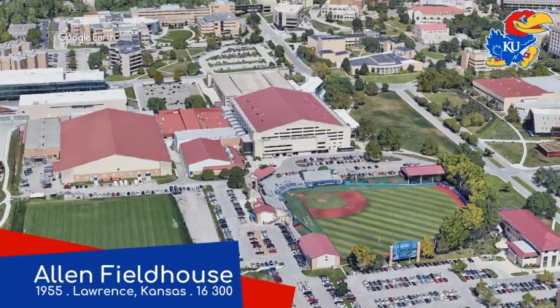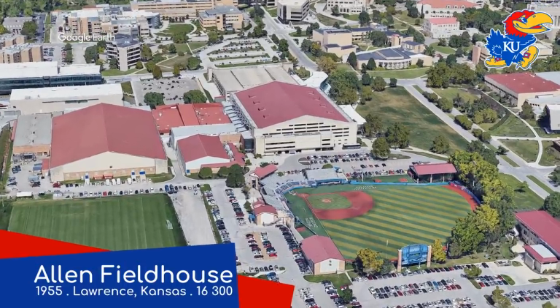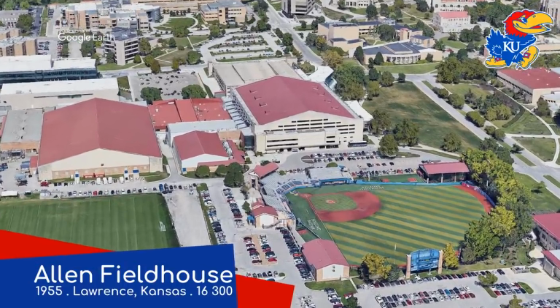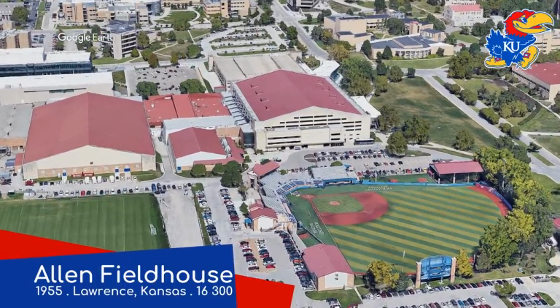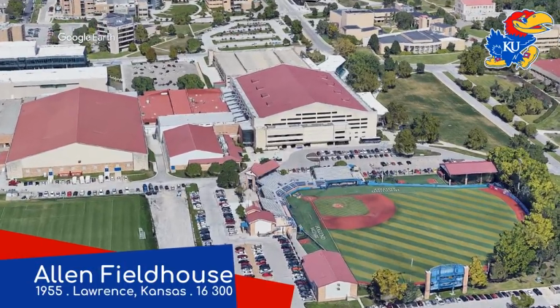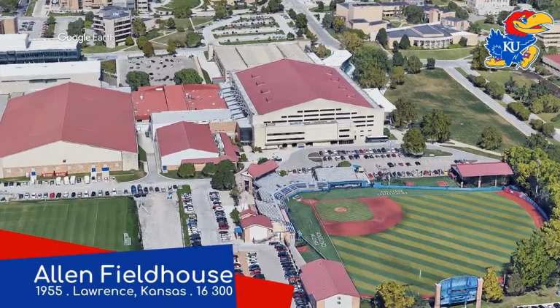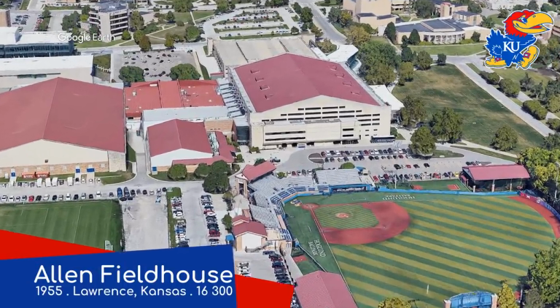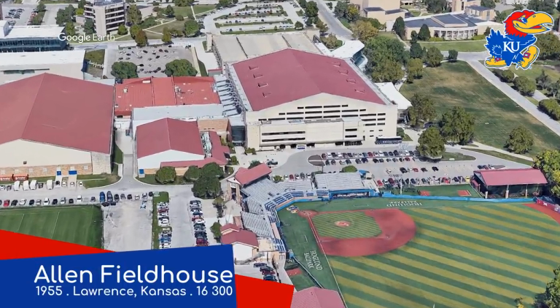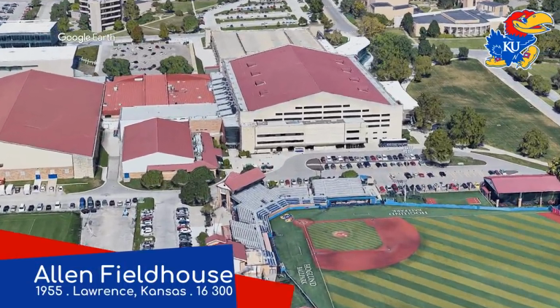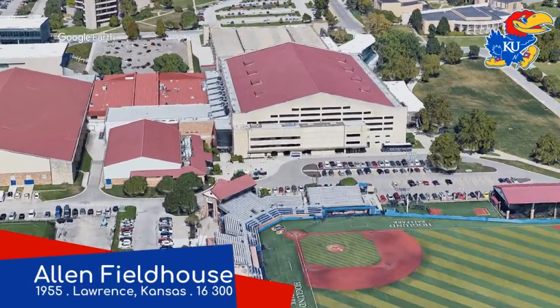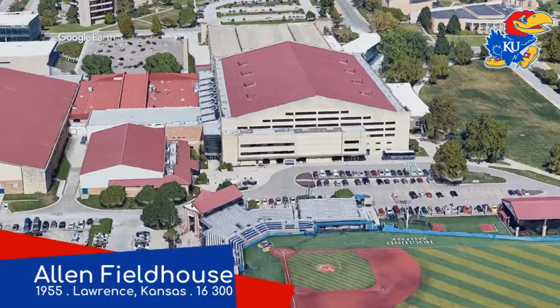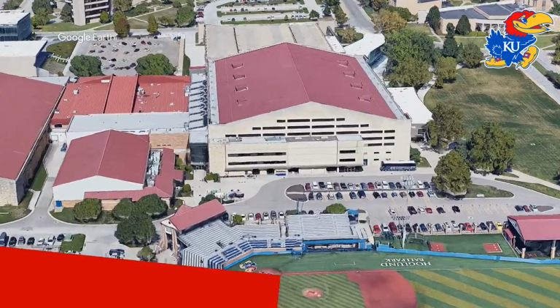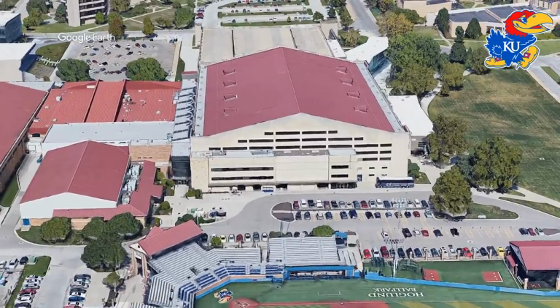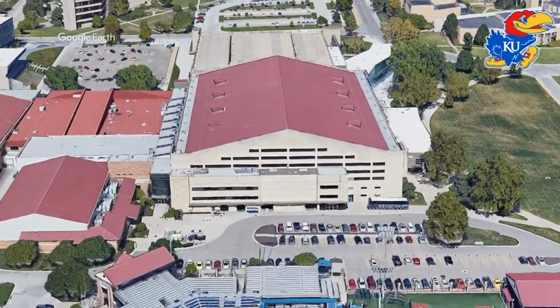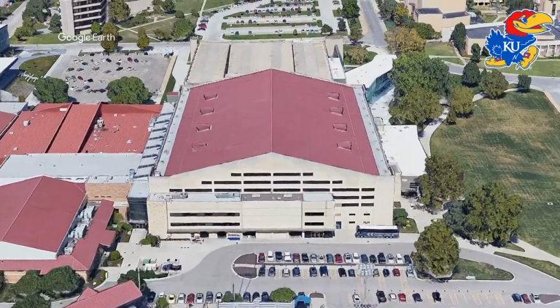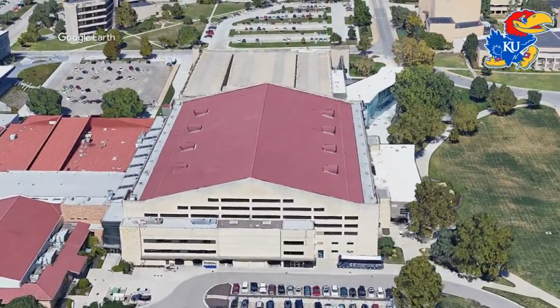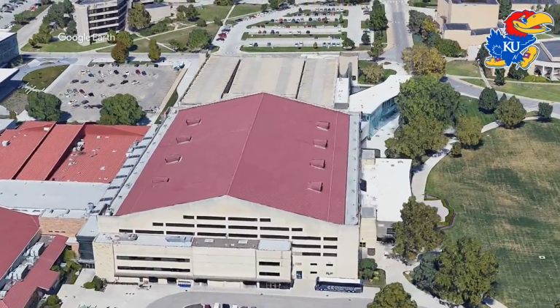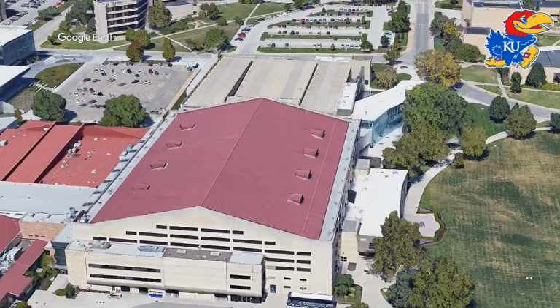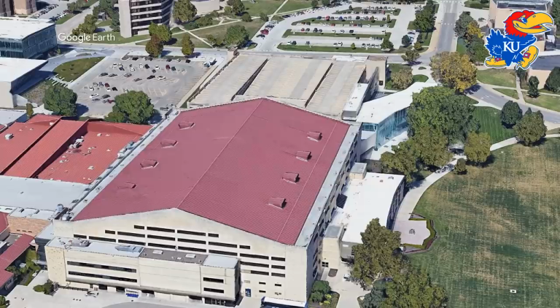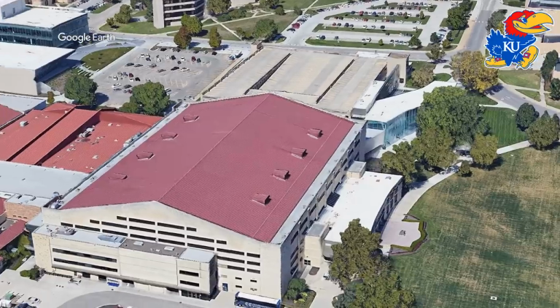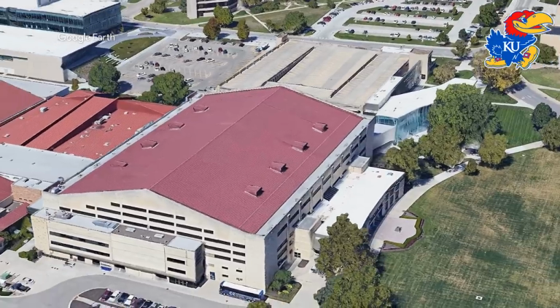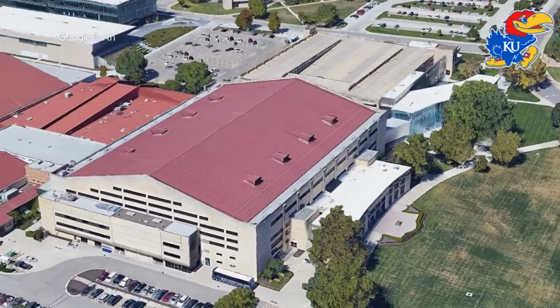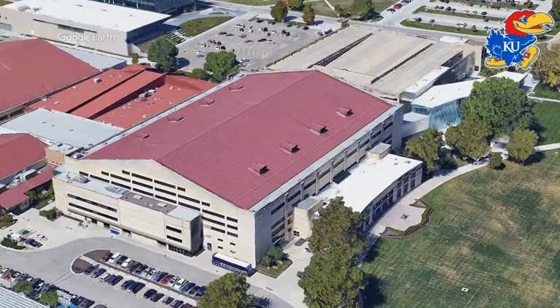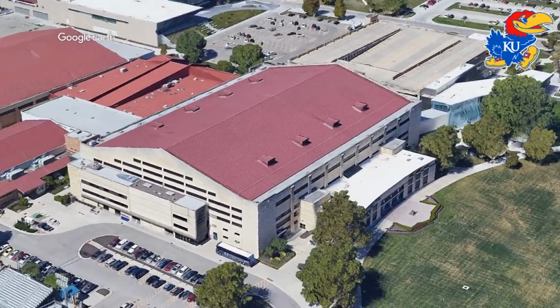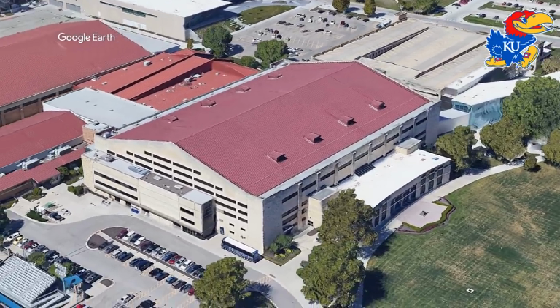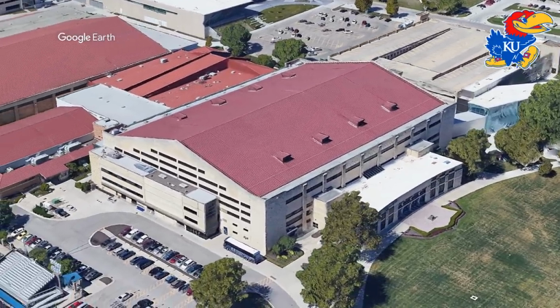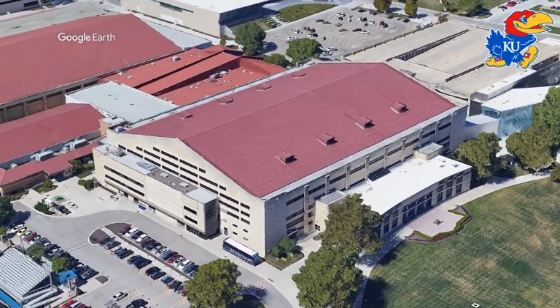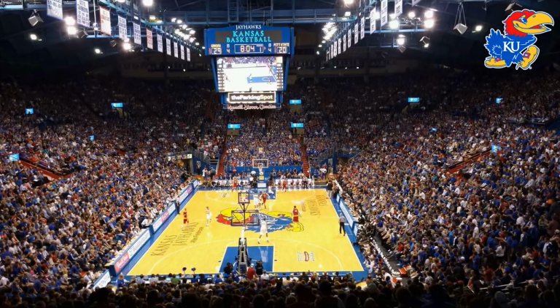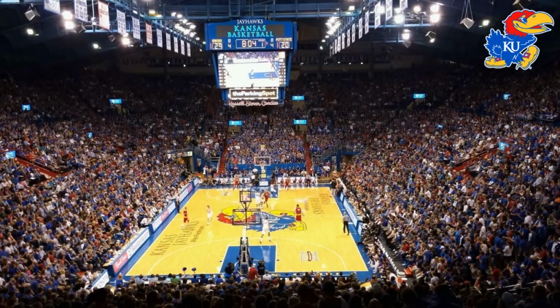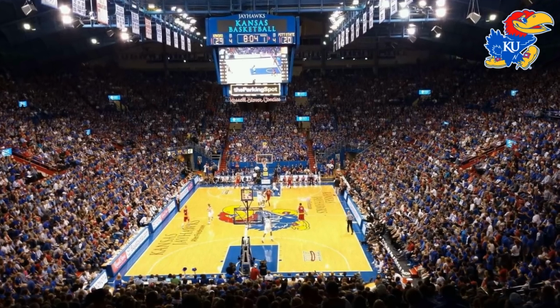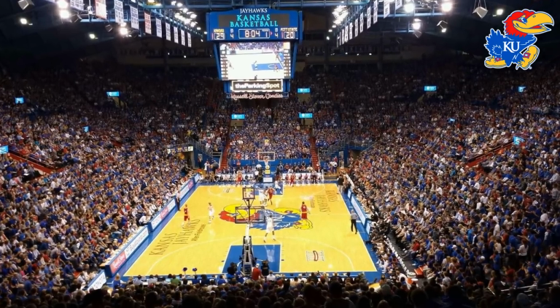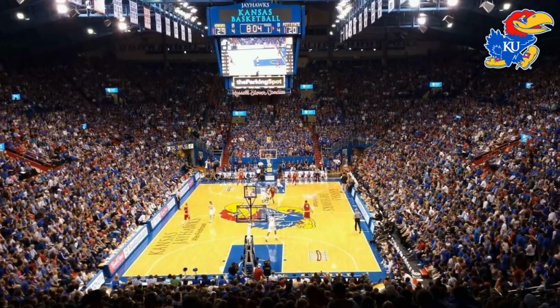Allen Fieldhouse, Kansas Jayhawks. The former home of Wilt Chamberlain, who some consider to be the GOAT, is an arena that's held in very high regard. In fact, a lot of people say it's the best place to watch a game of basketball in the world — one of the reasons why it always sells out.